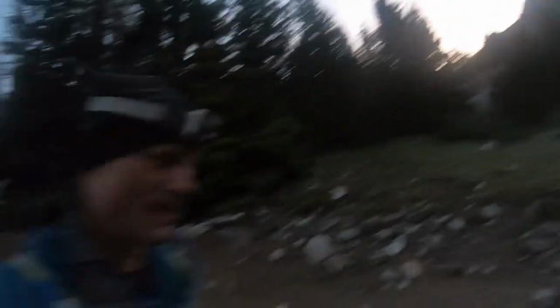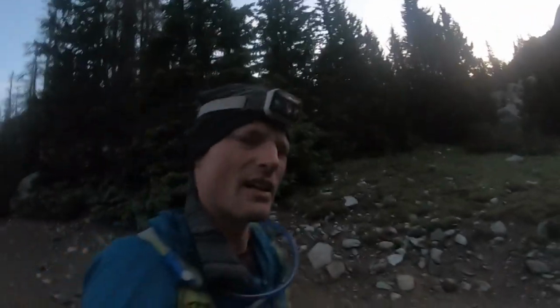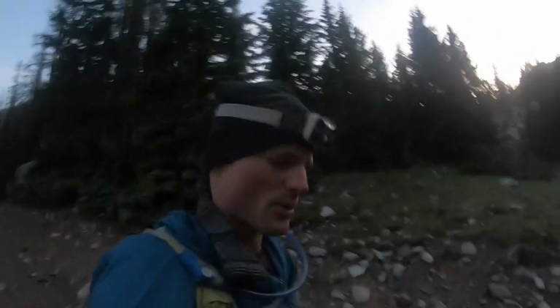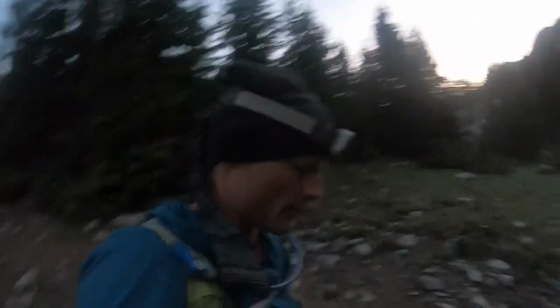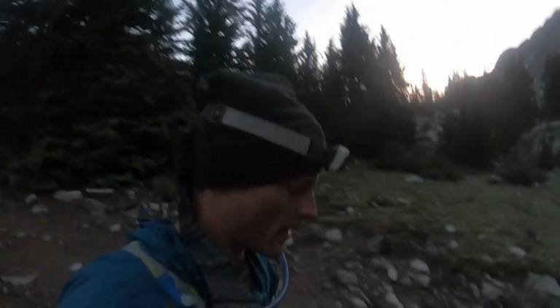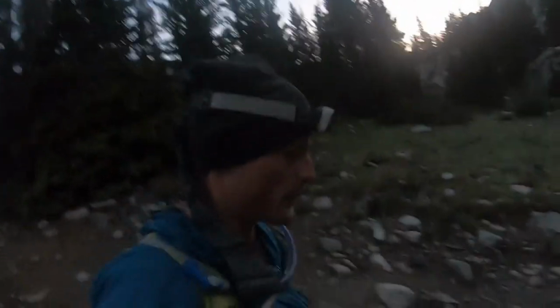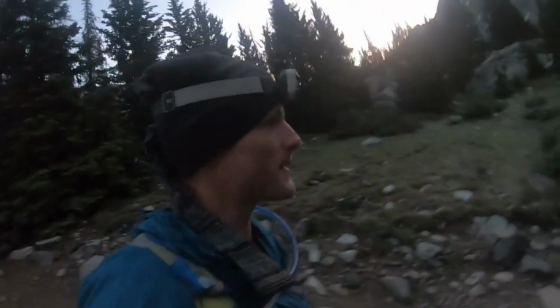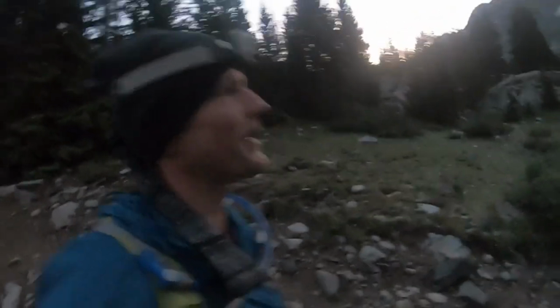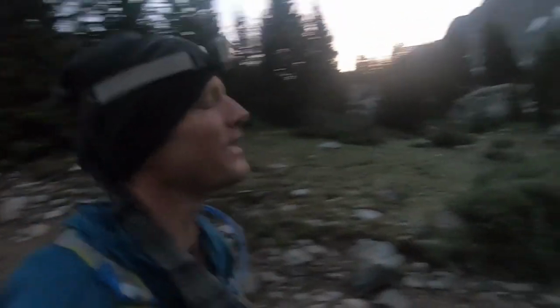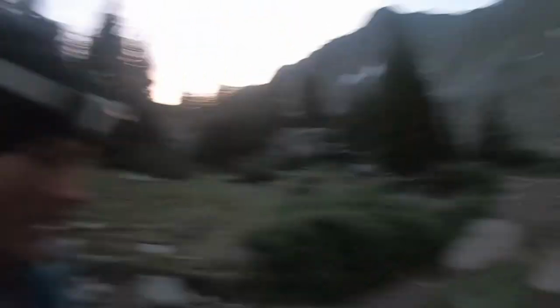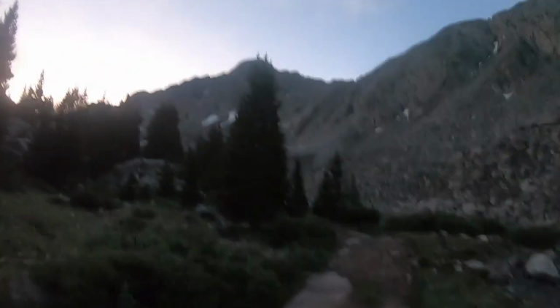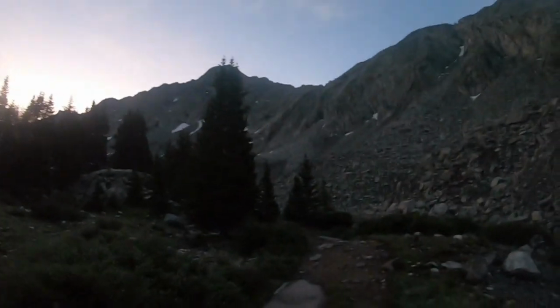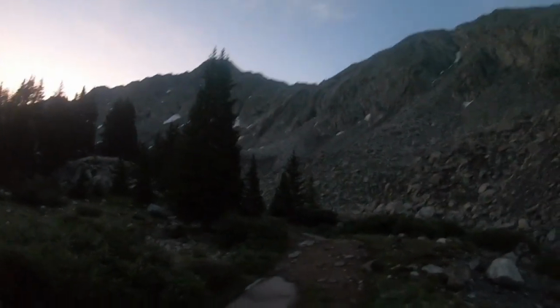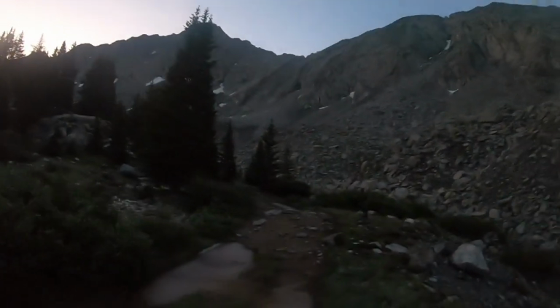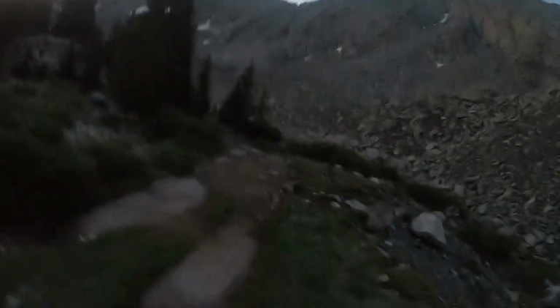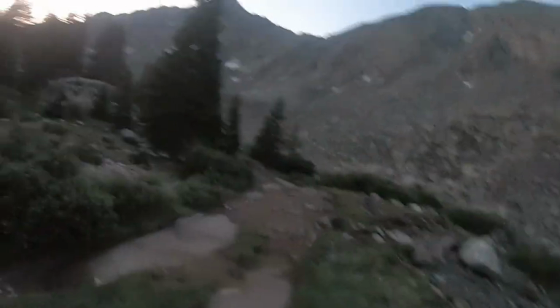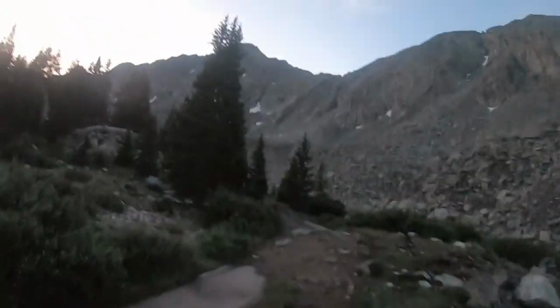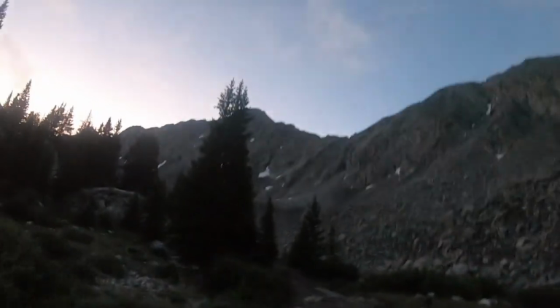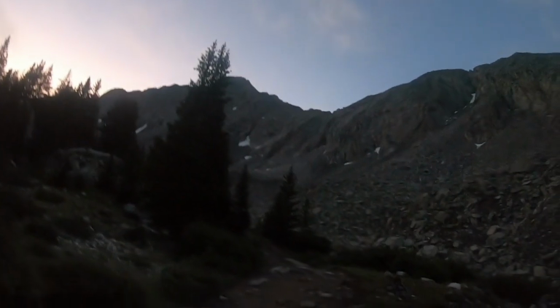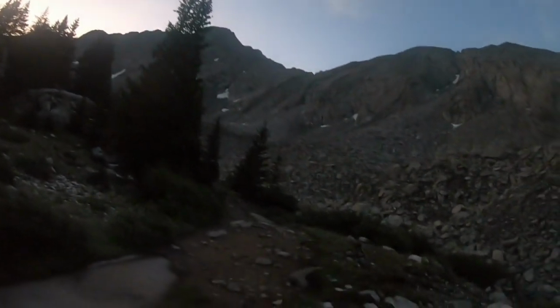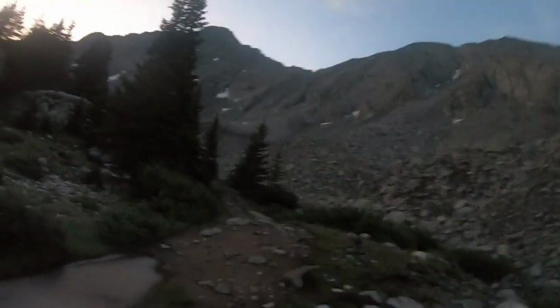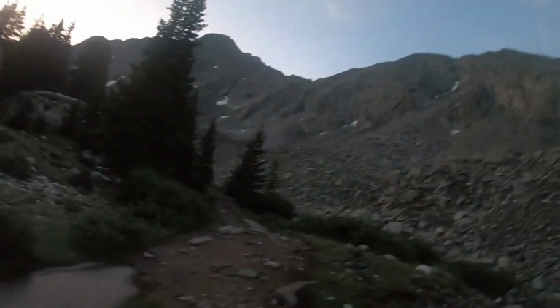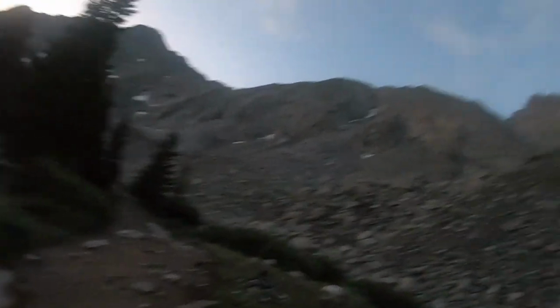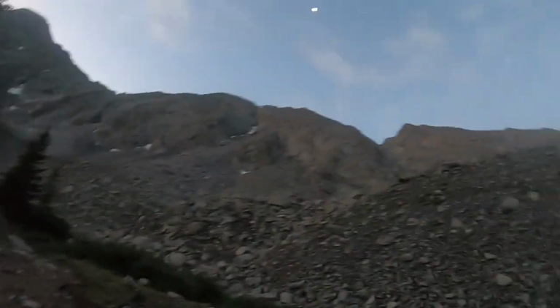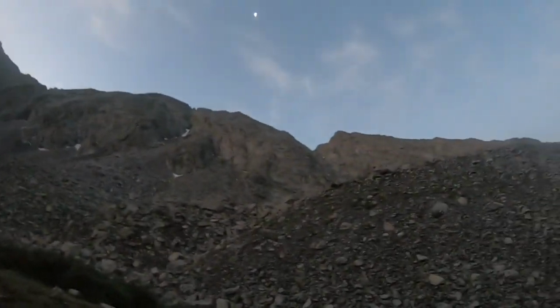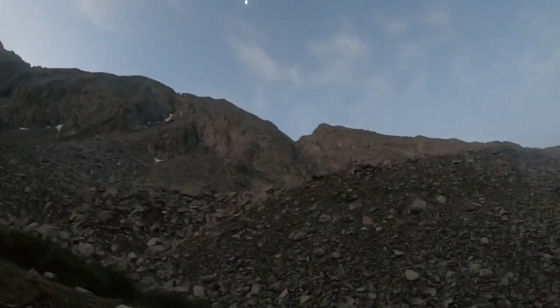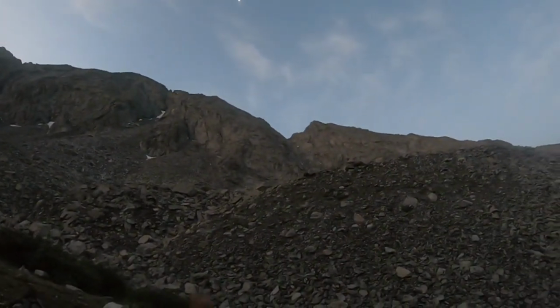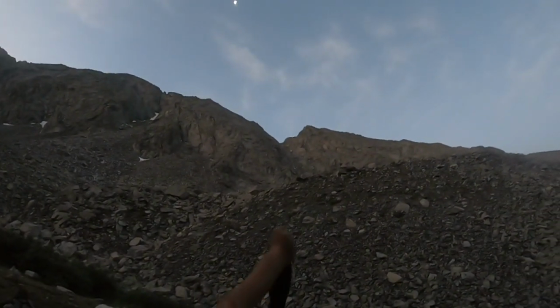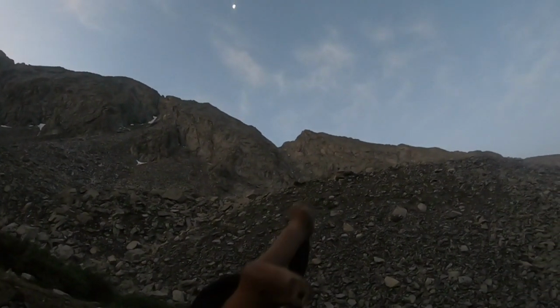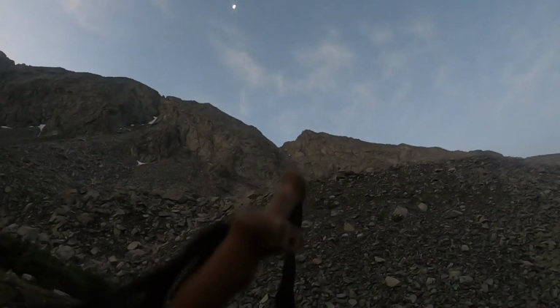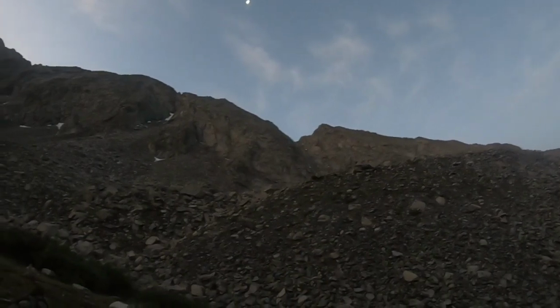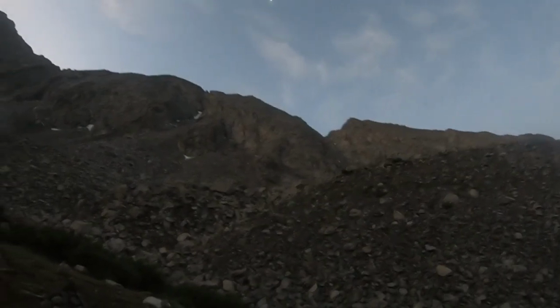Good morning from Lake Como Basin, heading up to Little Bear just right there. This is the gully we'll be going up right there.